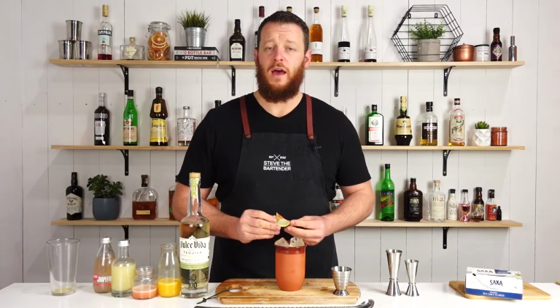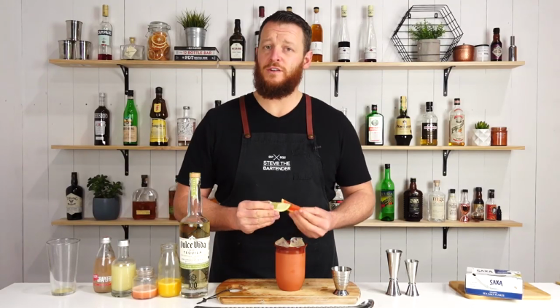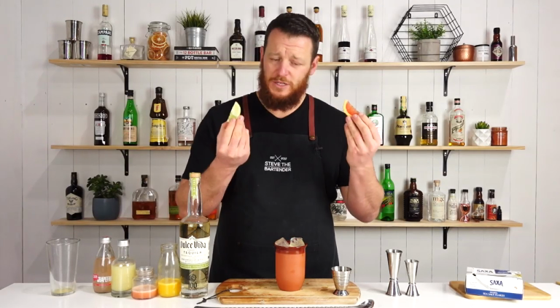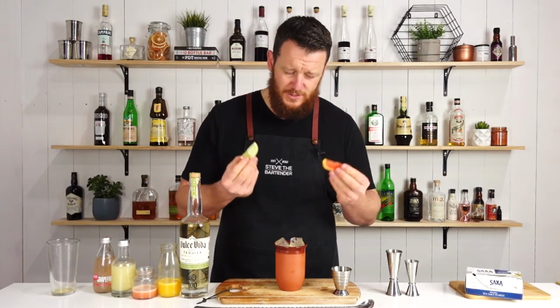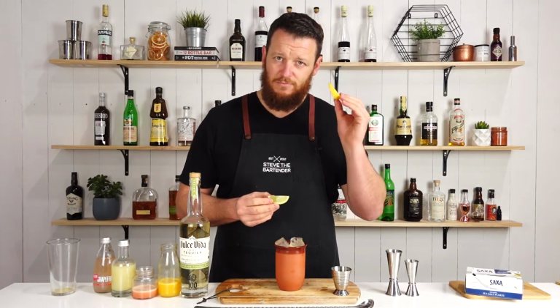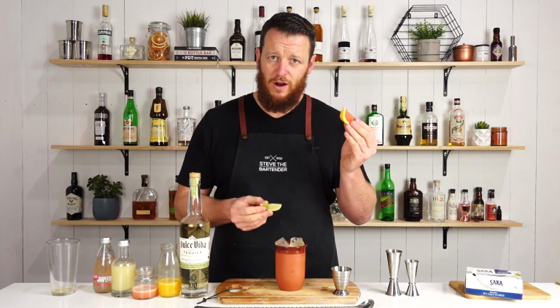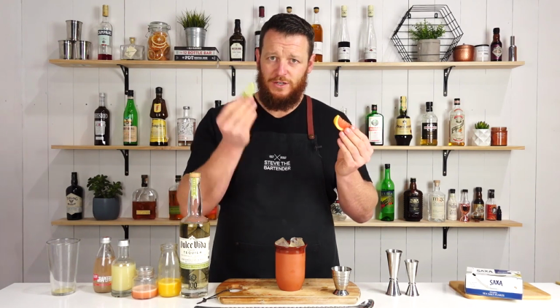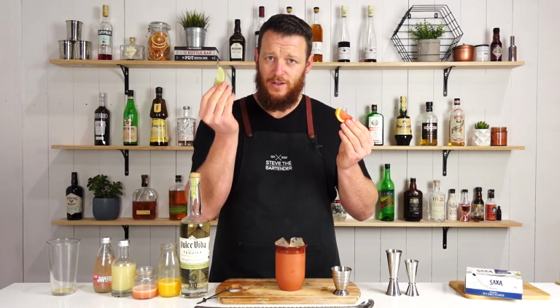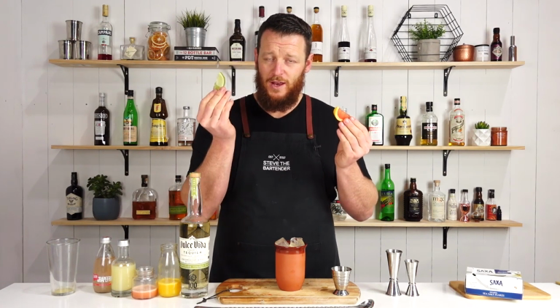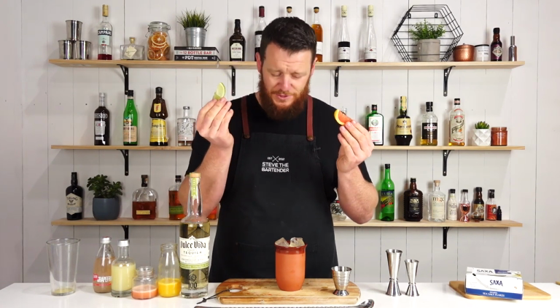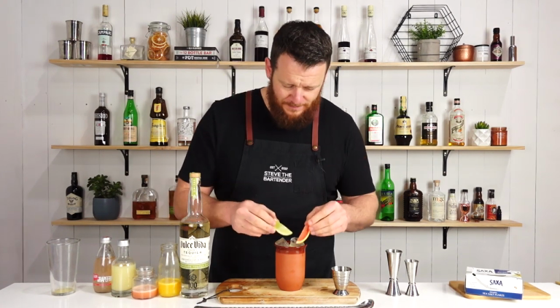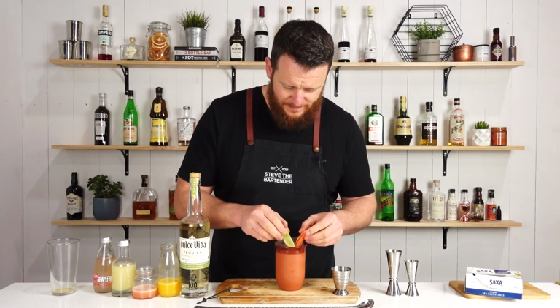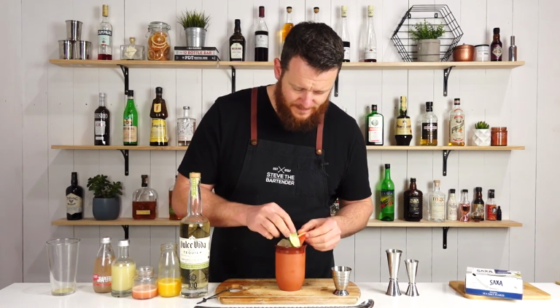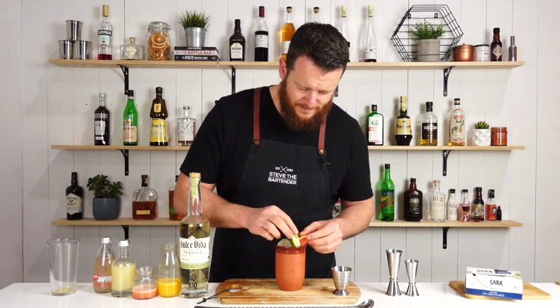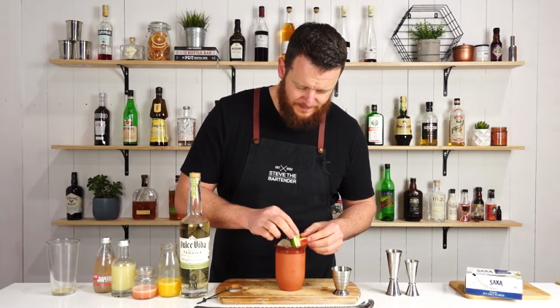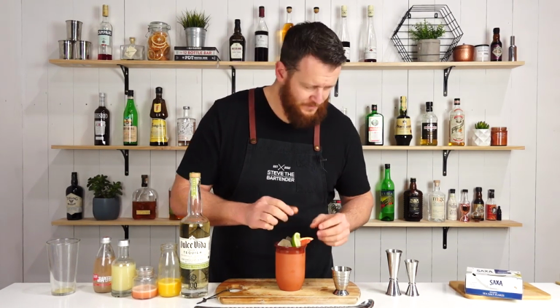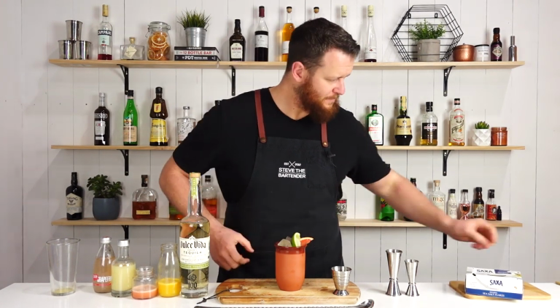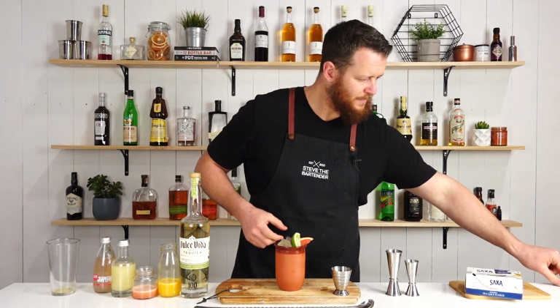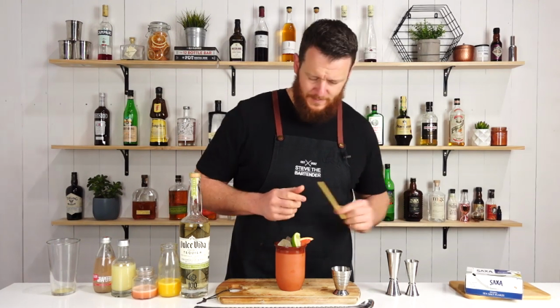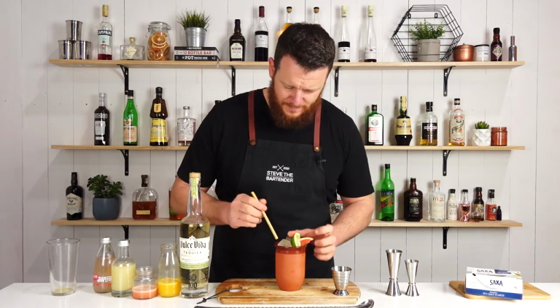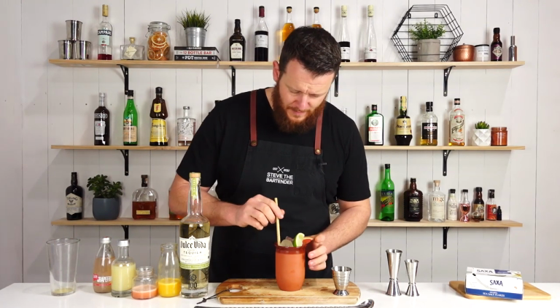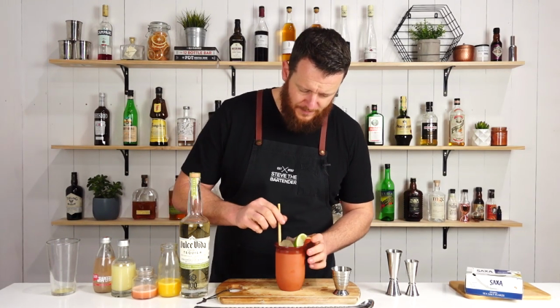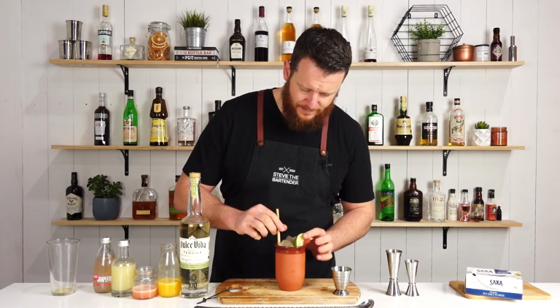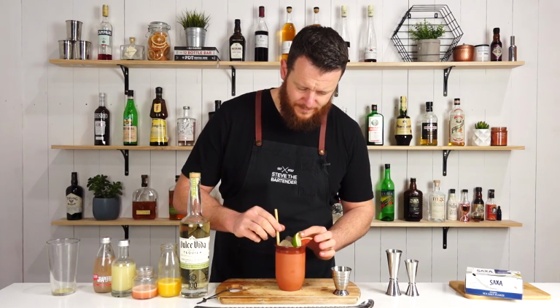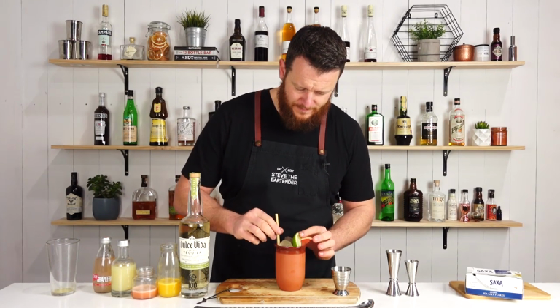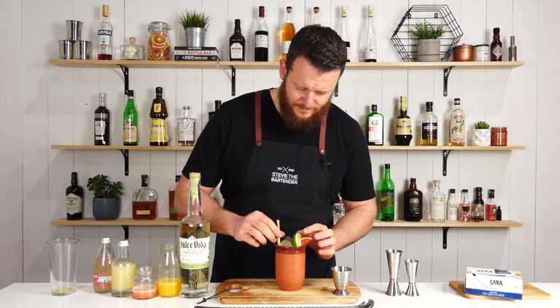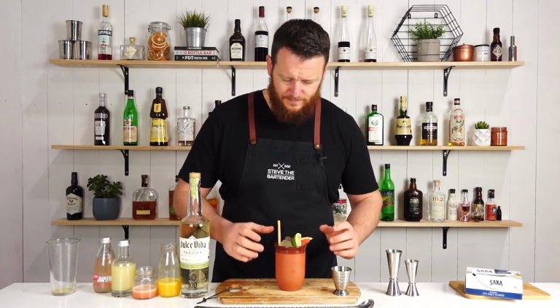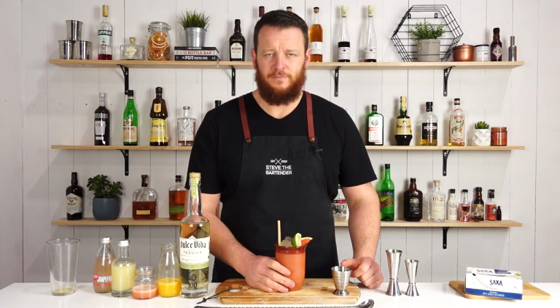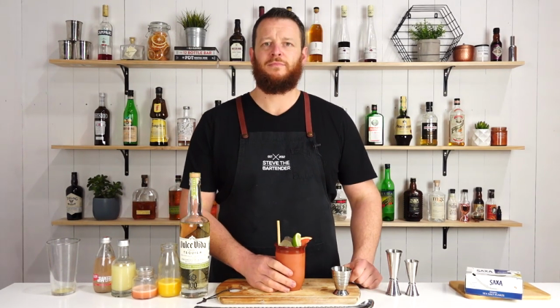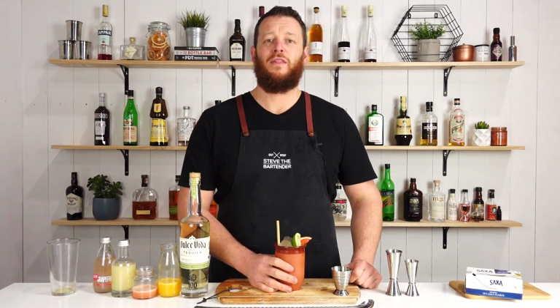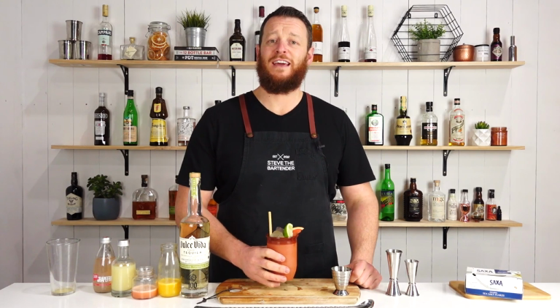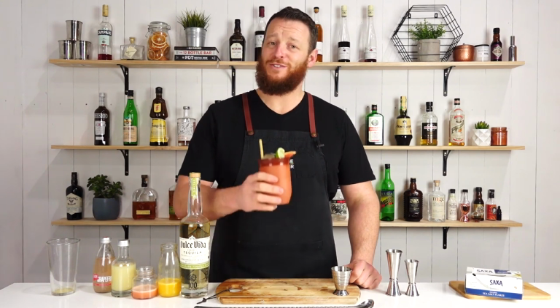And garnish with some citrus — I've got a grapefruit wedge and a lime wedge. There you have a Cantaritos. Cheers.